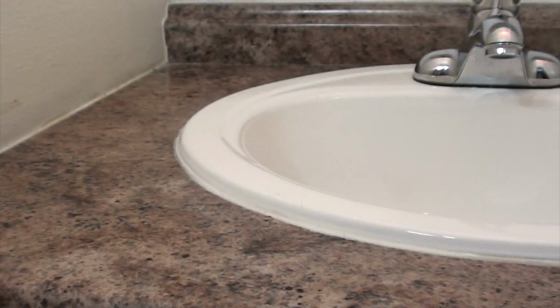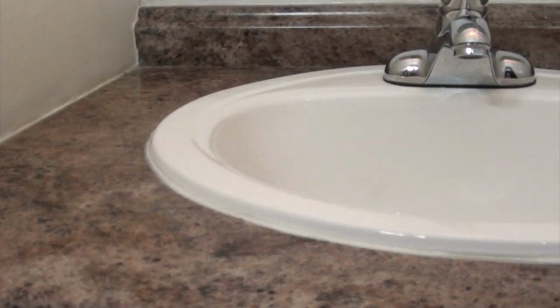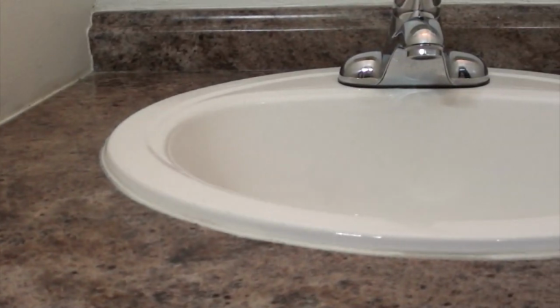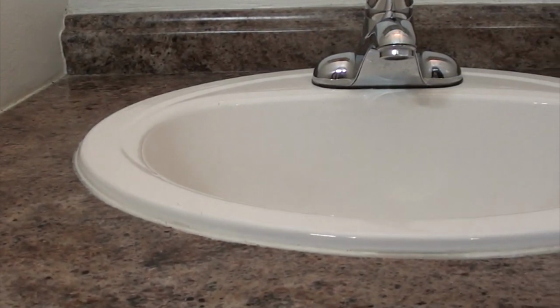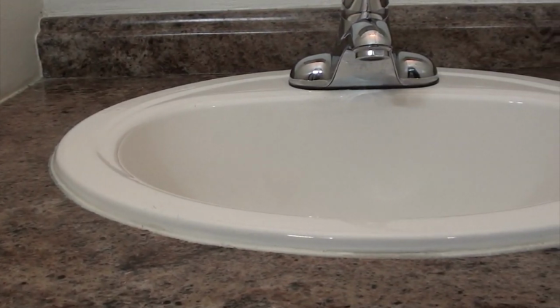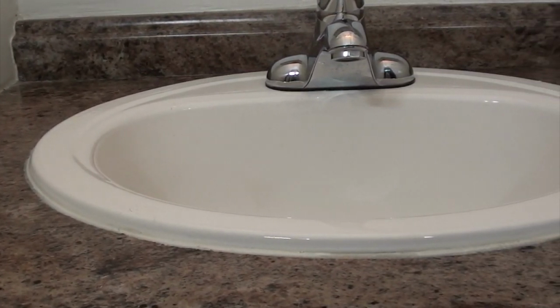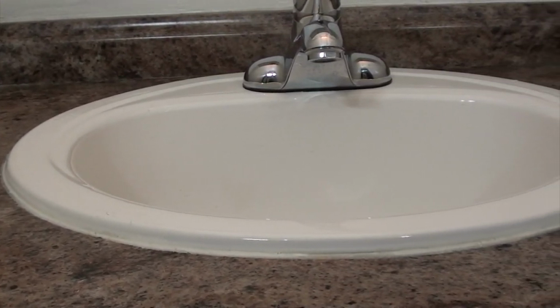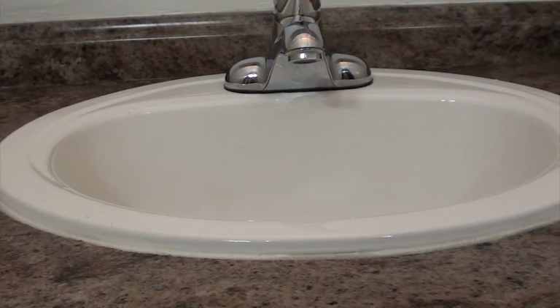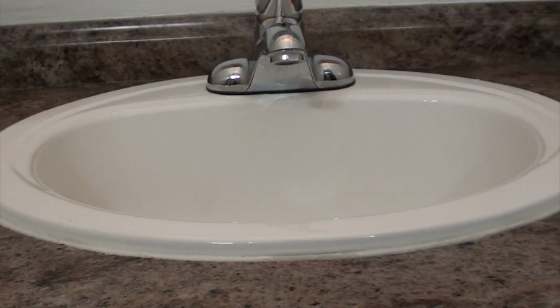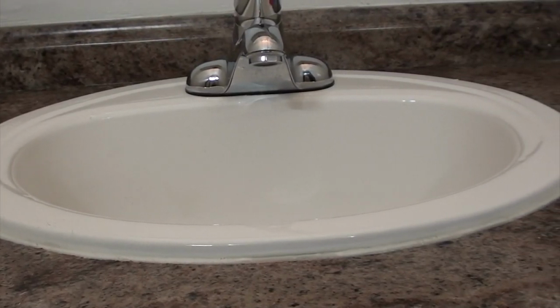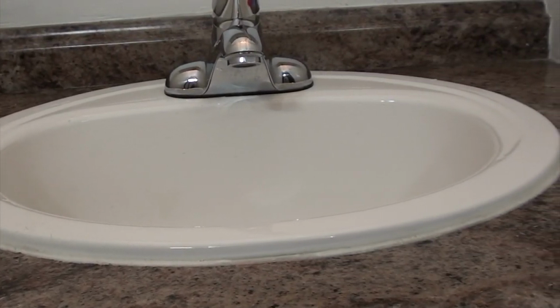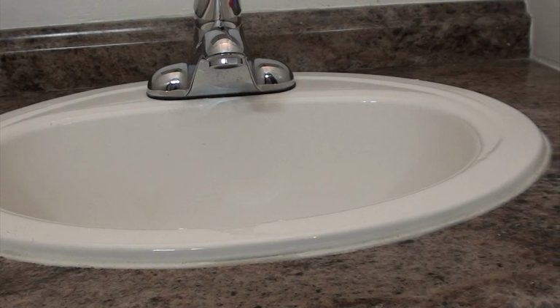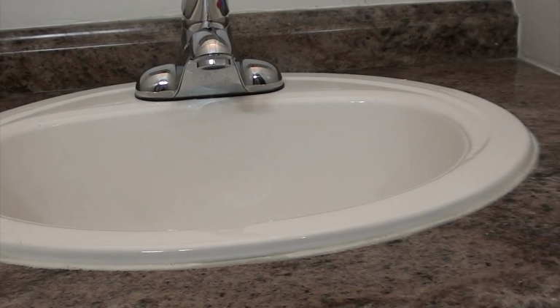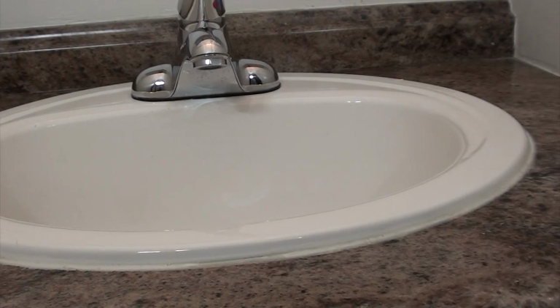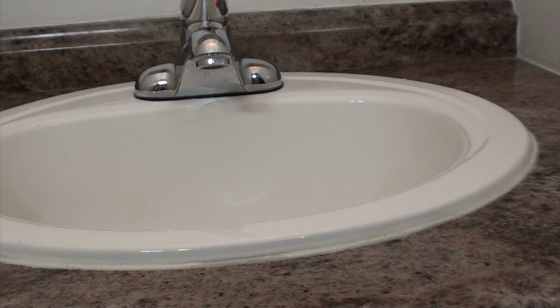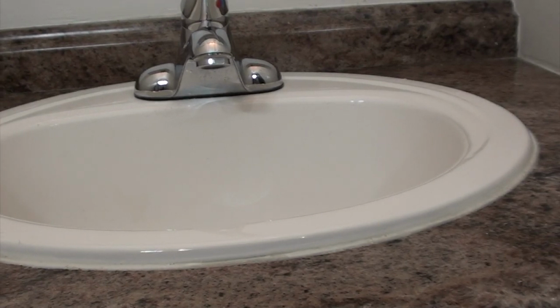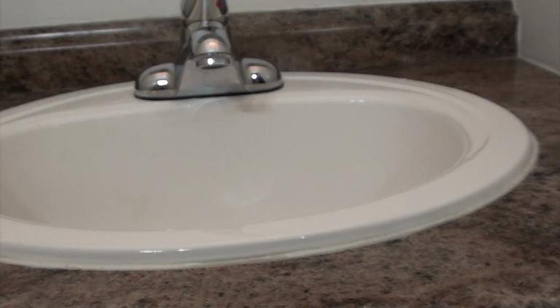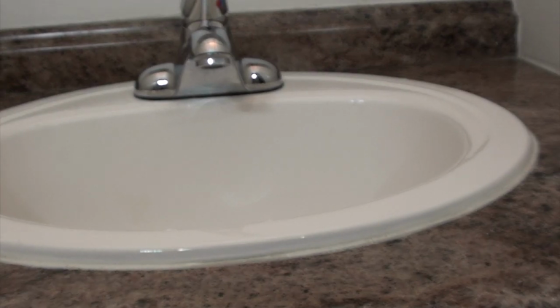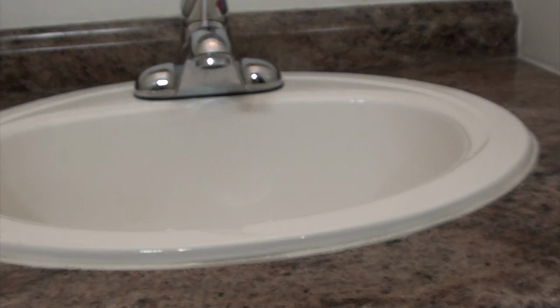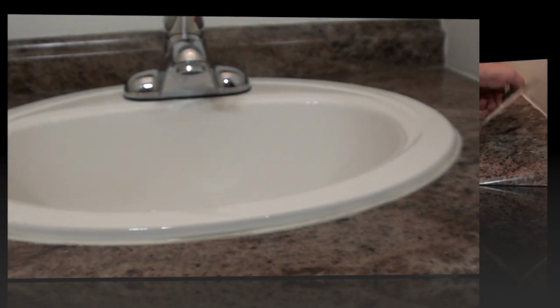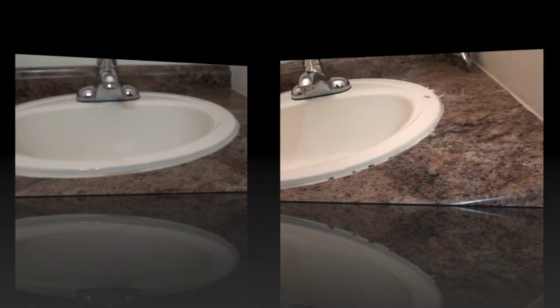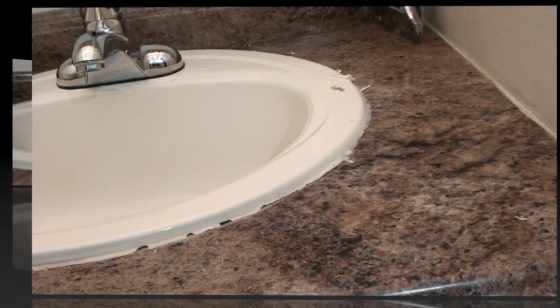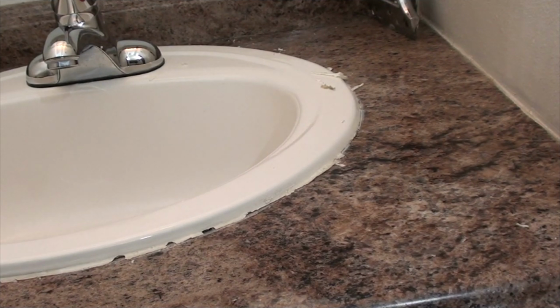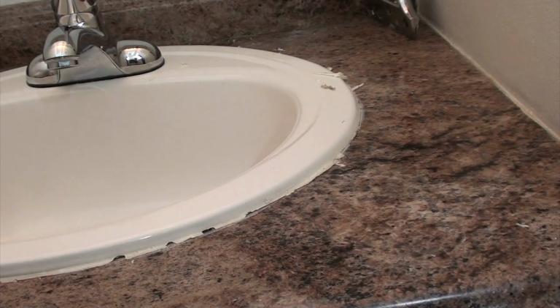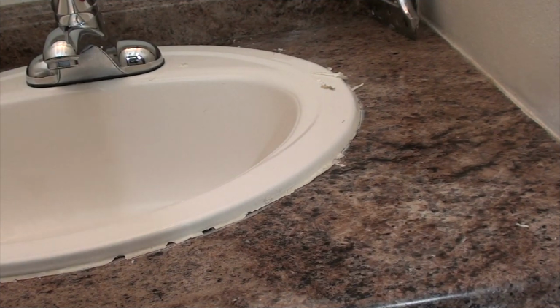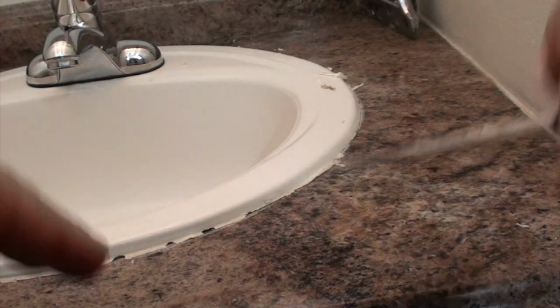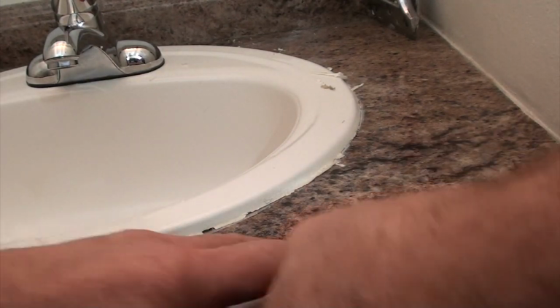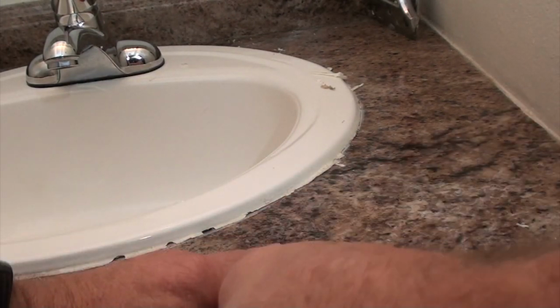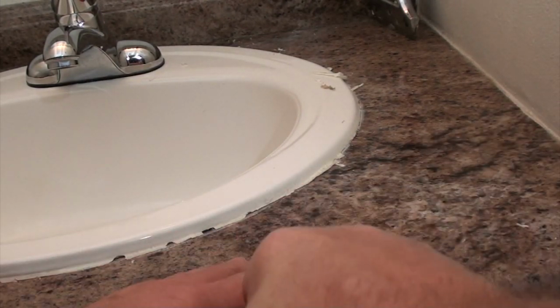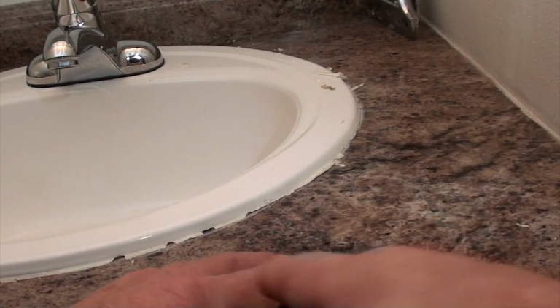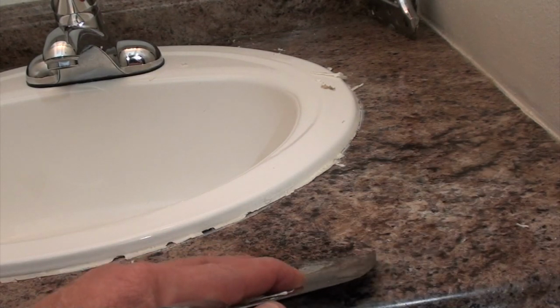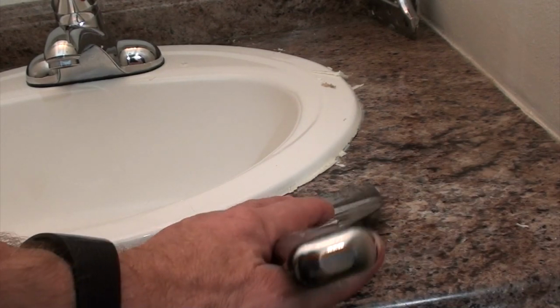As you can see by looking at this sink, the bead of caulking that's been put on is extremely wide — it's not very aesthetic. The first thing we need to do is go all the way around breaking the caulking loose.